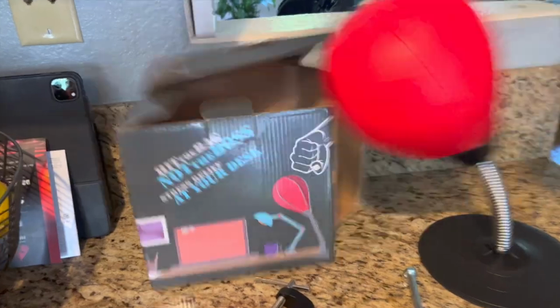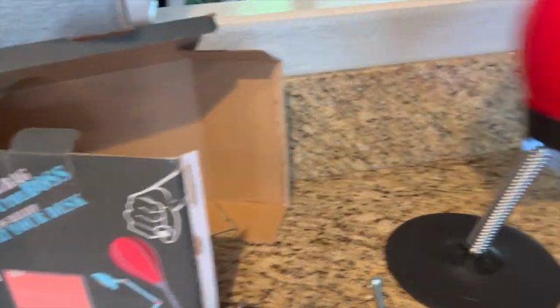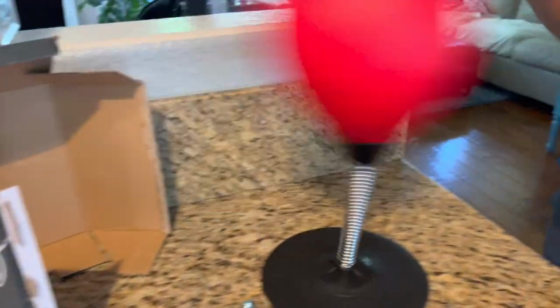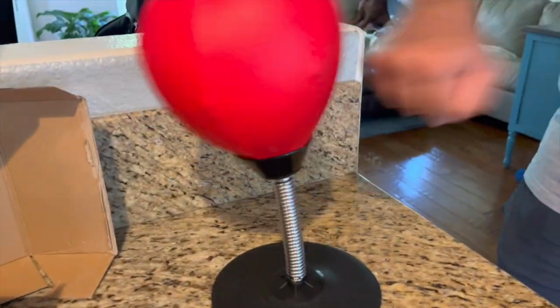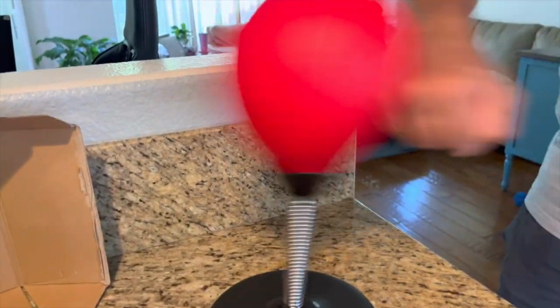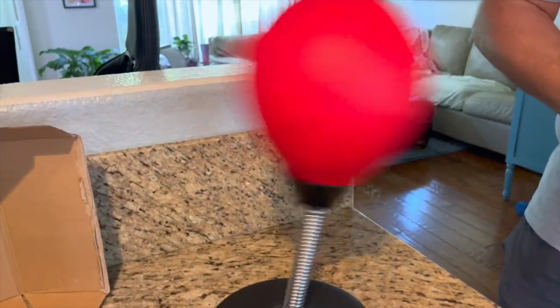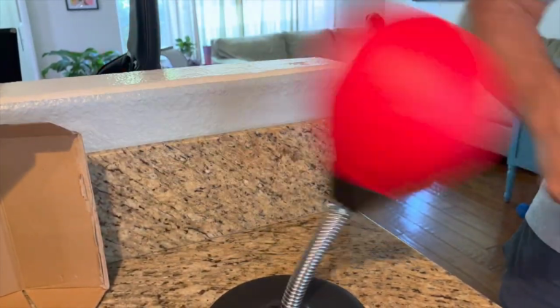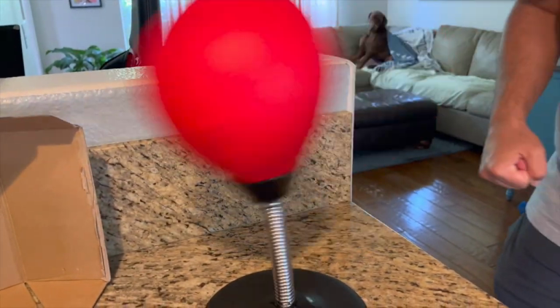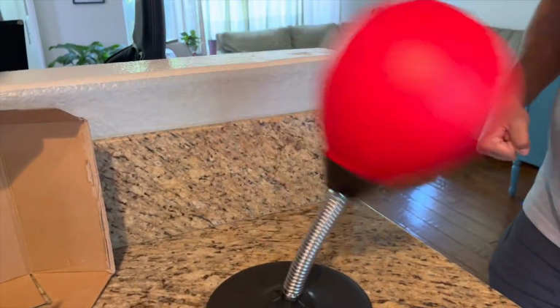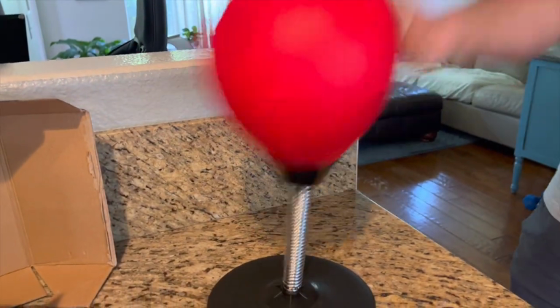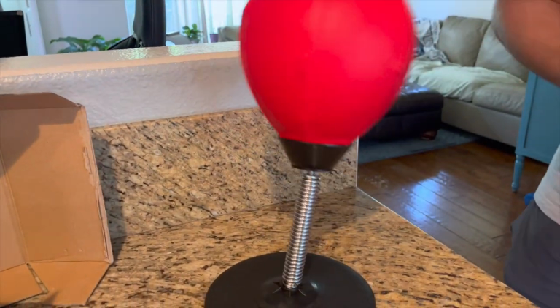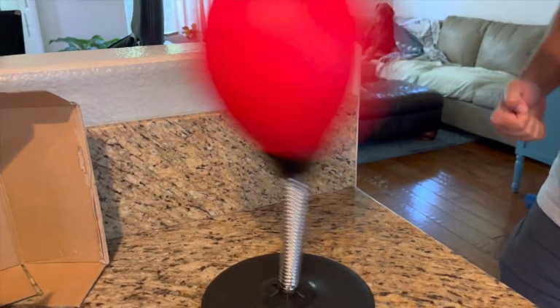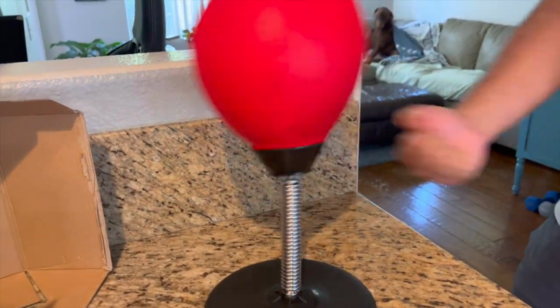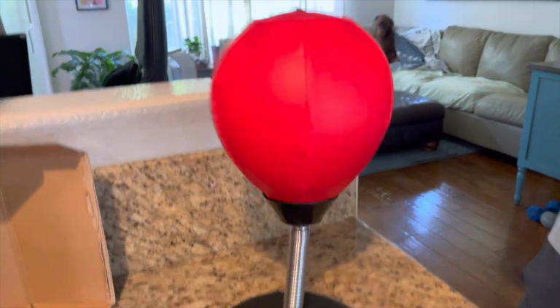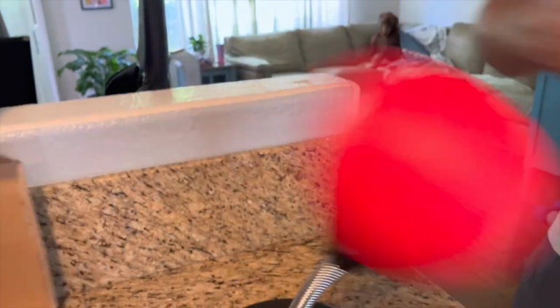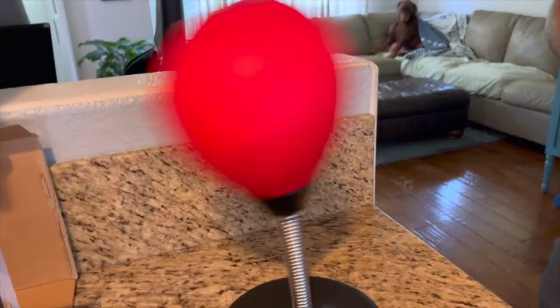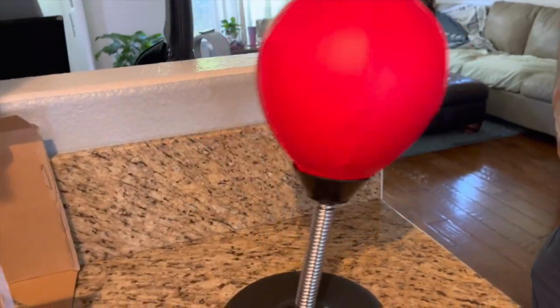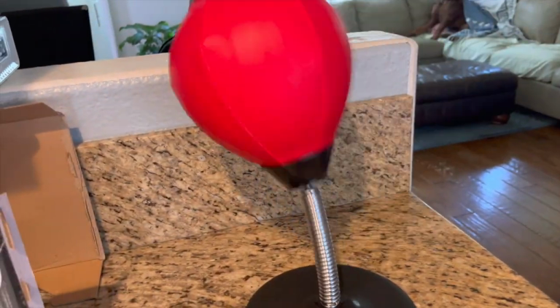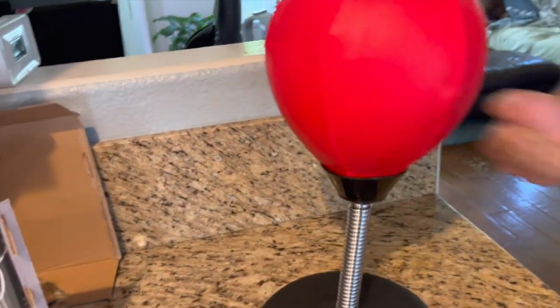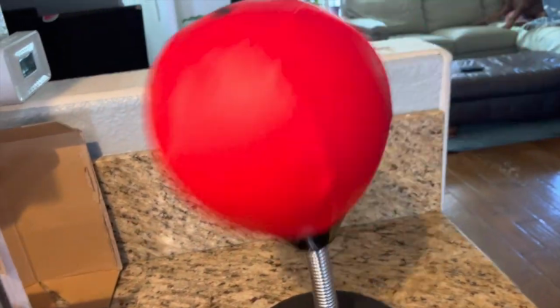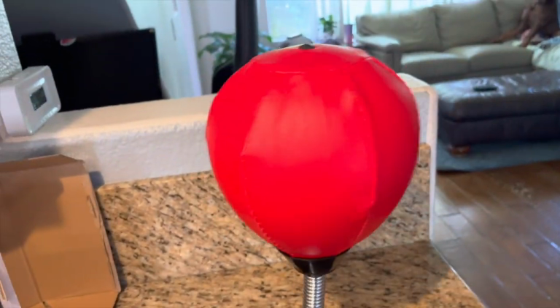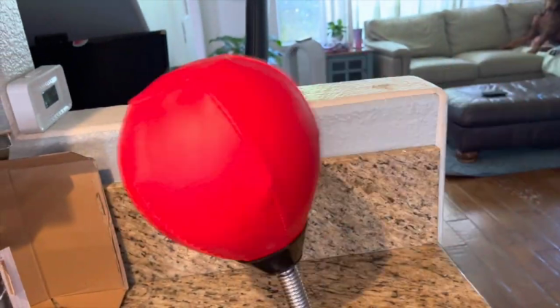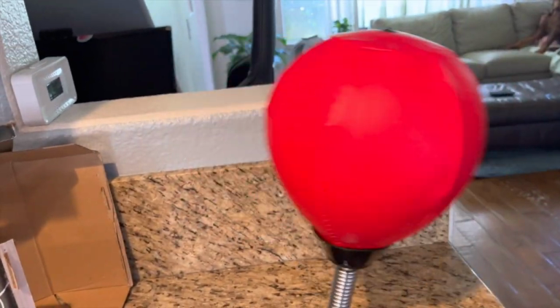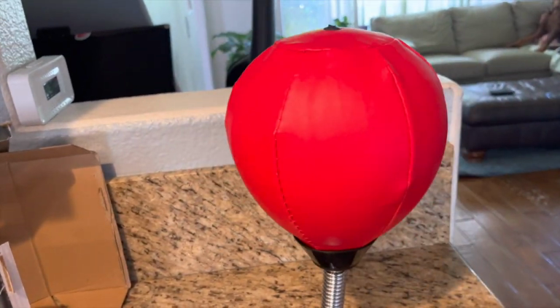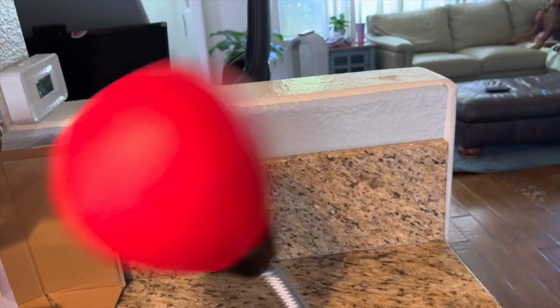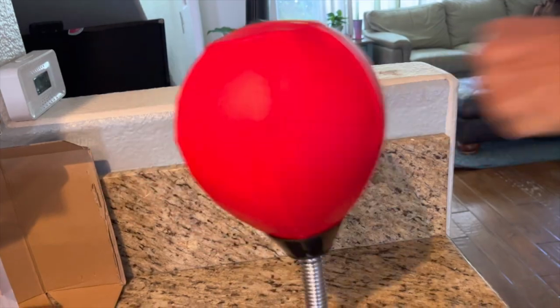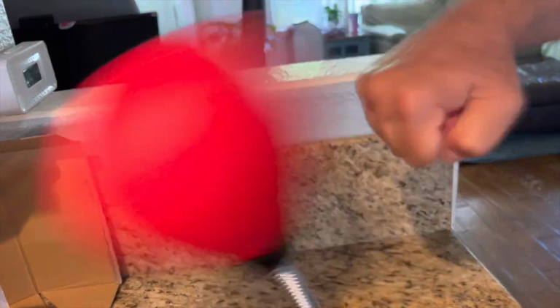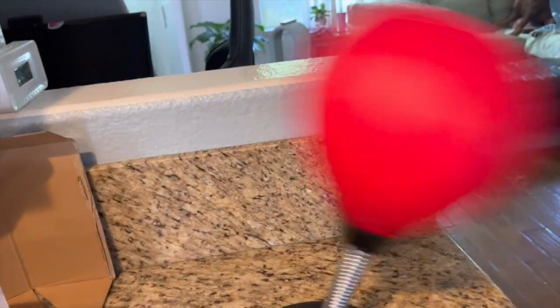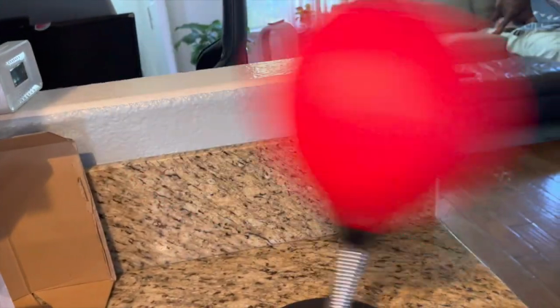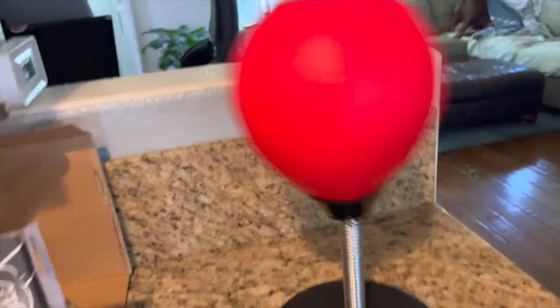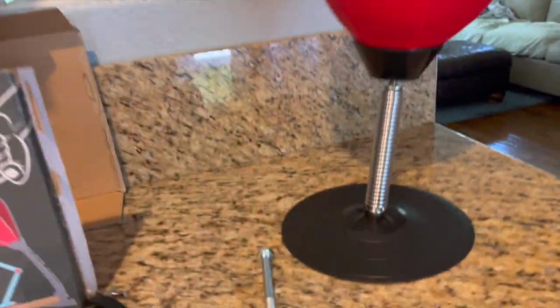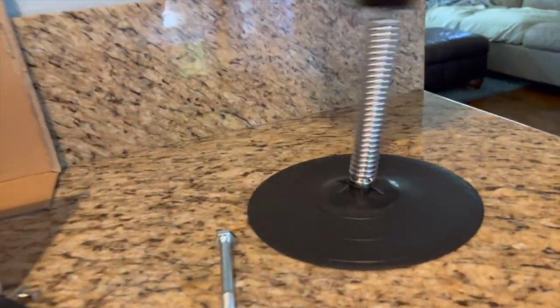This is the desktop punching bag. It actually works. It is sort of a gag, but I mean, it definitely will take a few punches. It's not going anywhere.